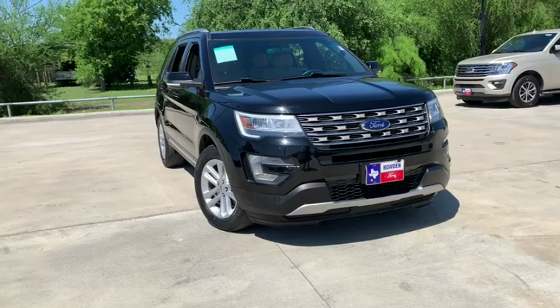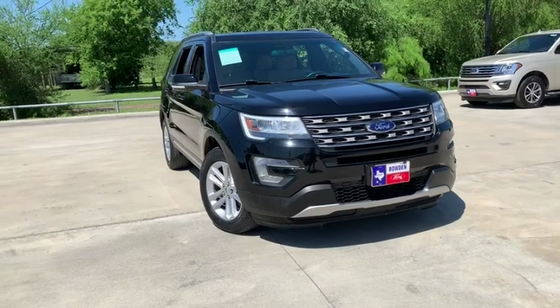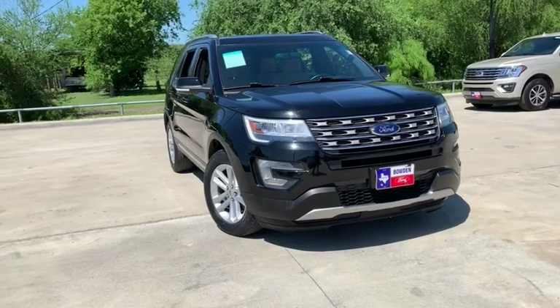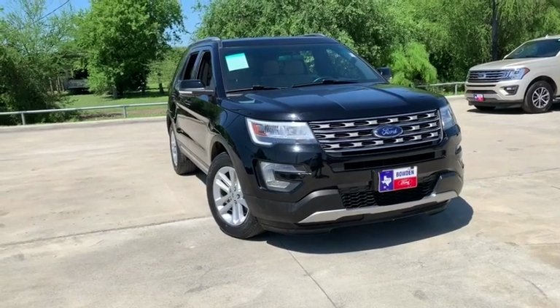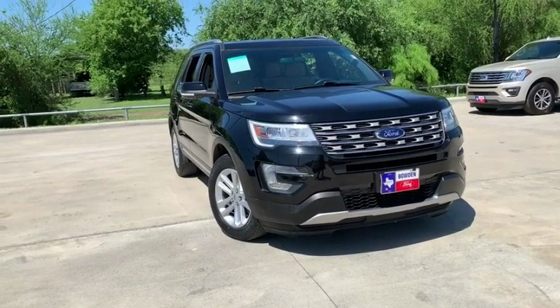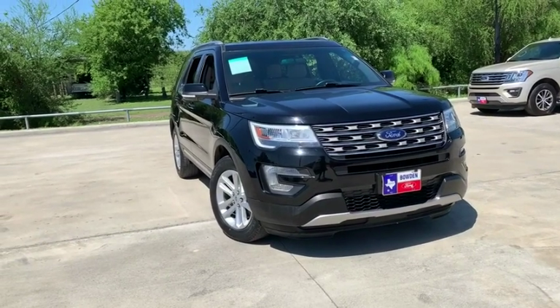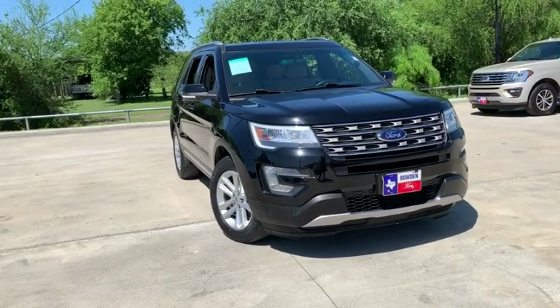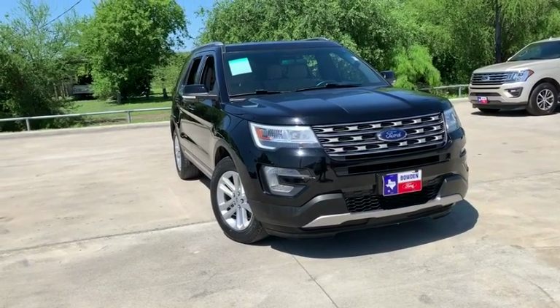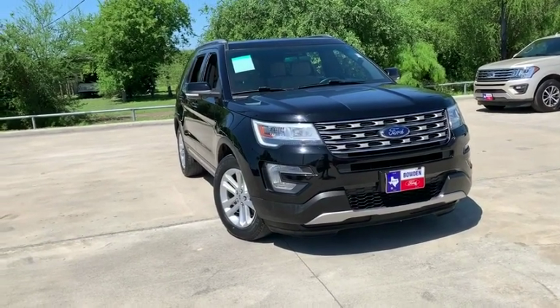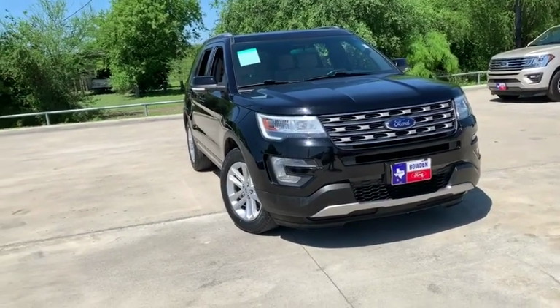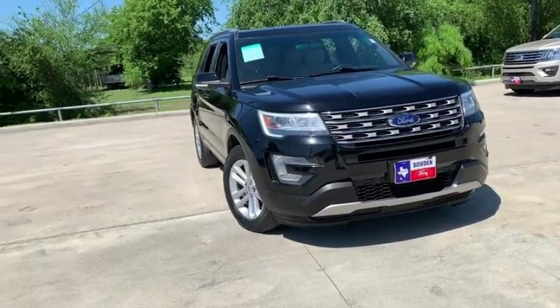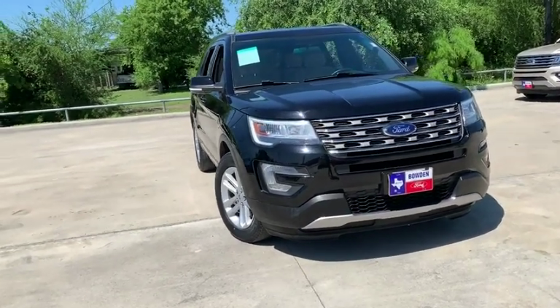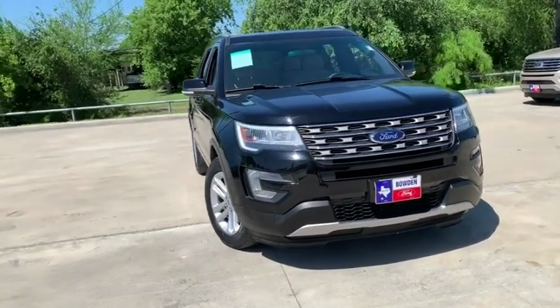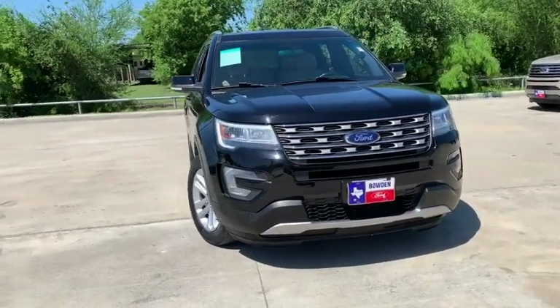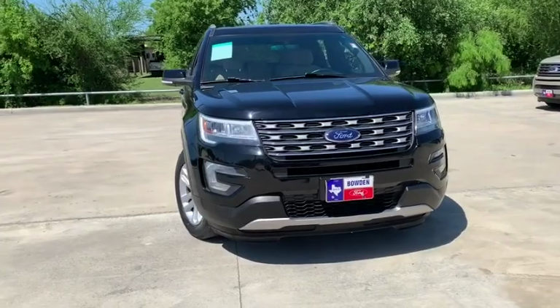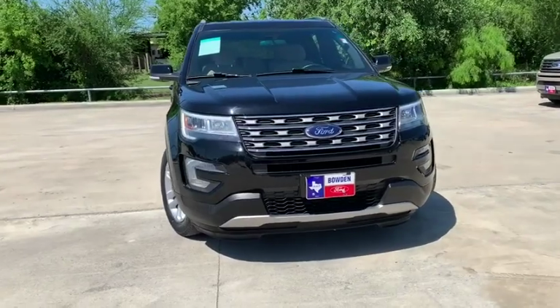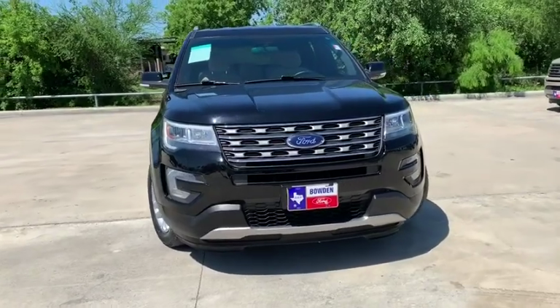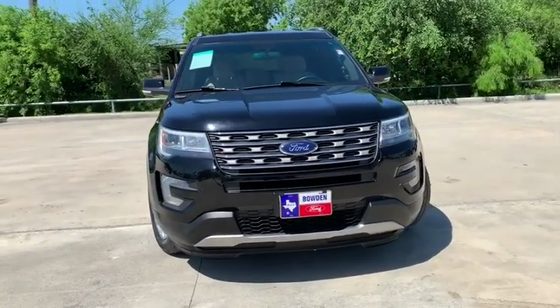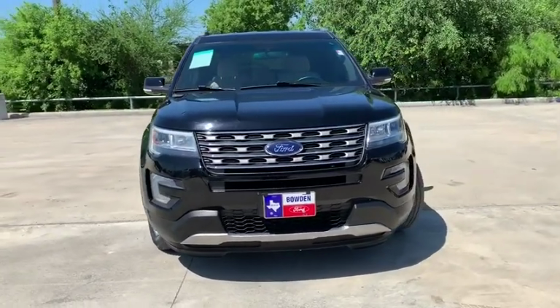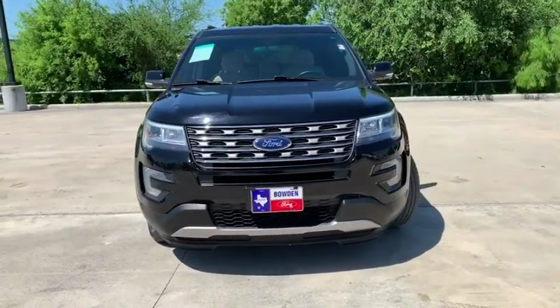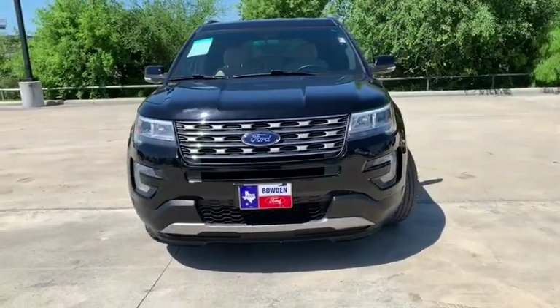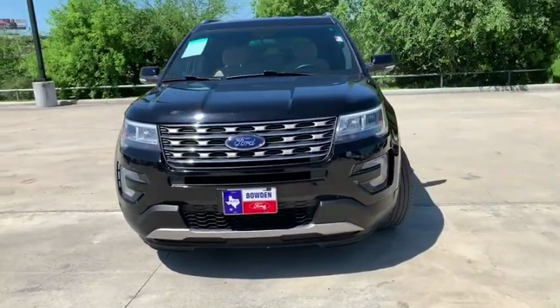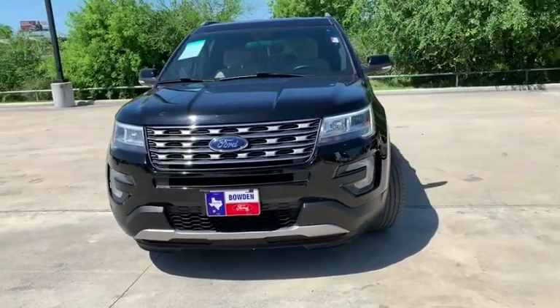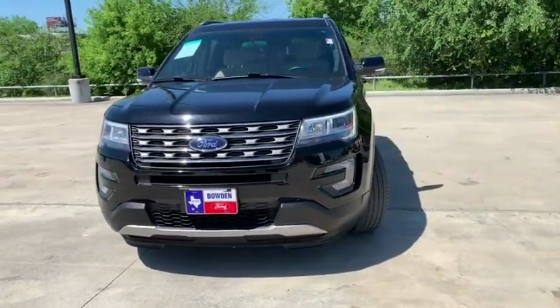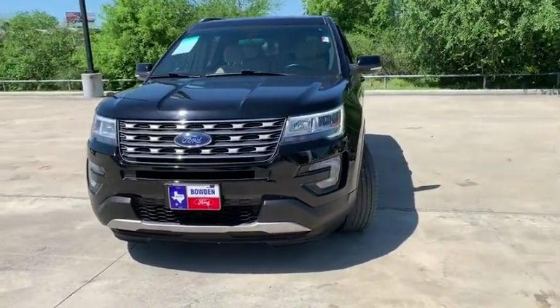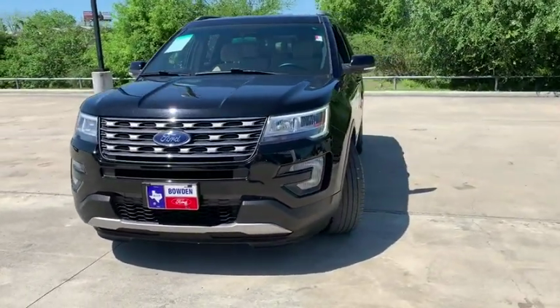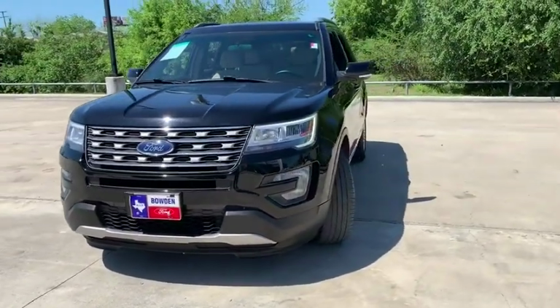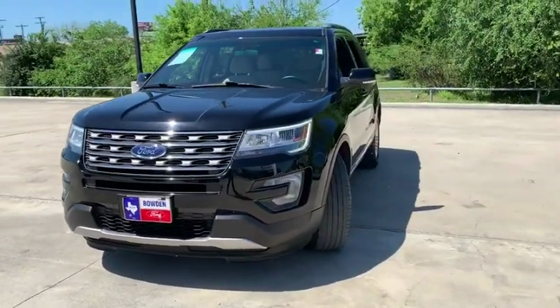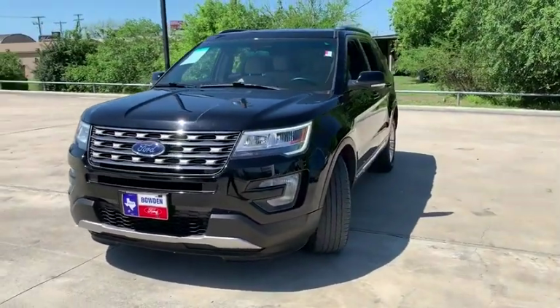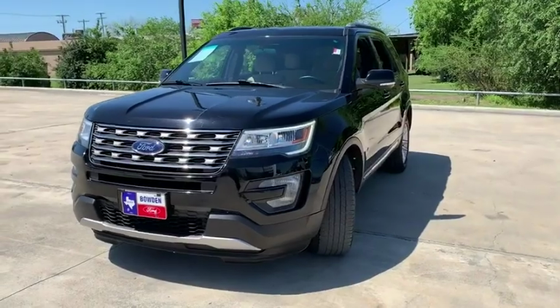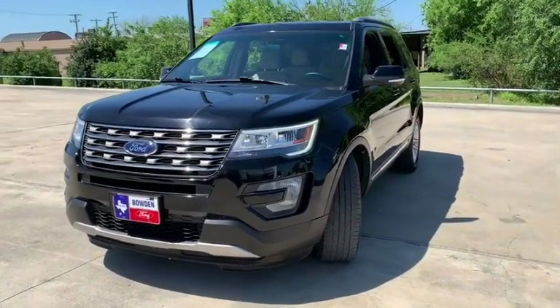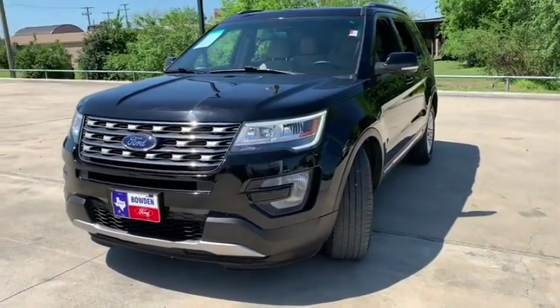The 2017 Ford Explorer. You've got a lot of capabilities to call on in a Ford Explorer. Don't underestimate your choices. This vehicle has less than 35,000 miles.